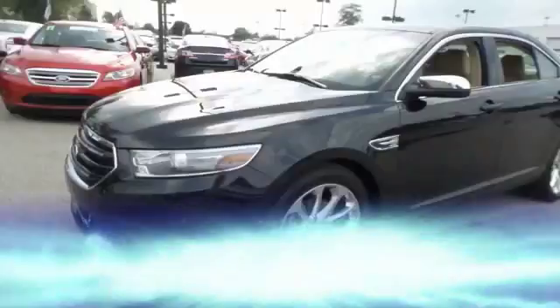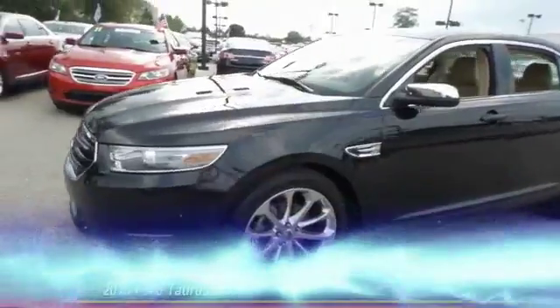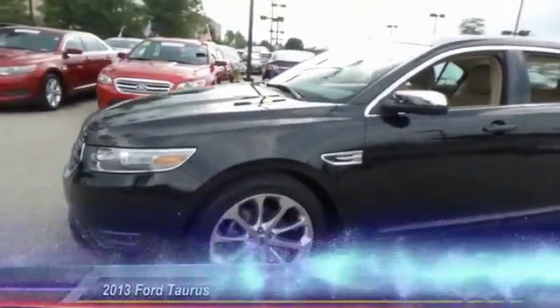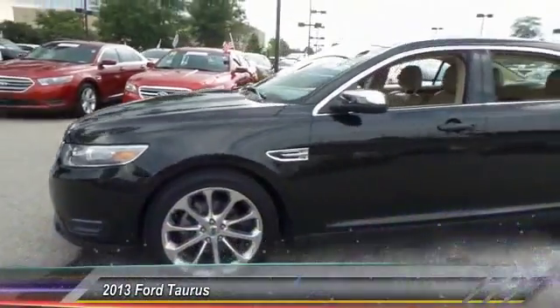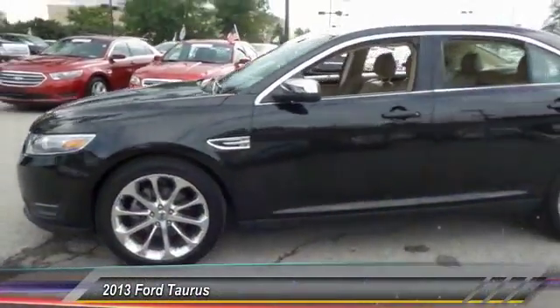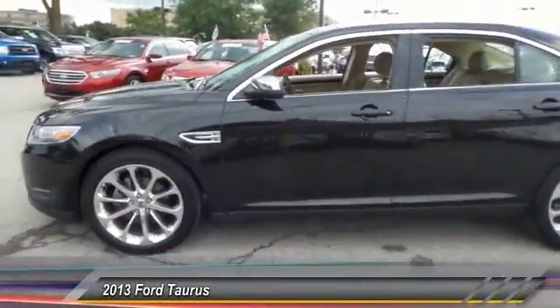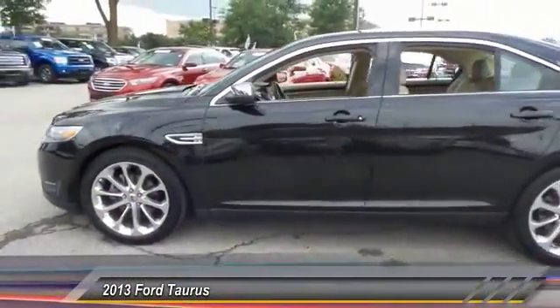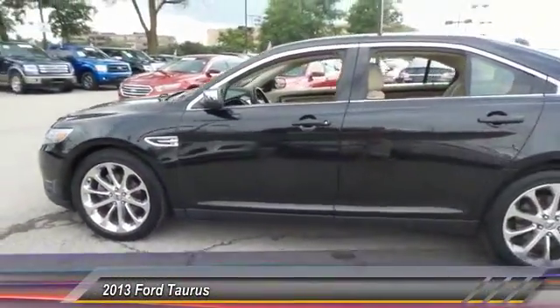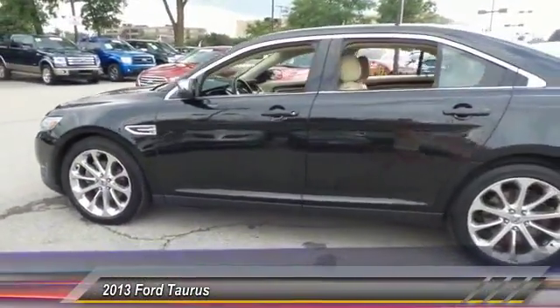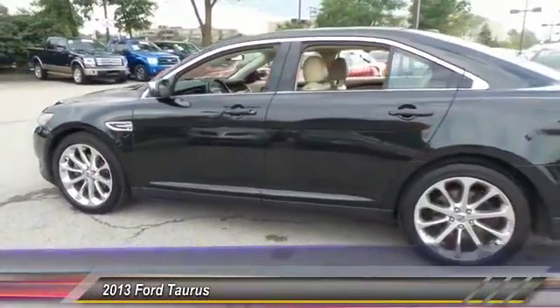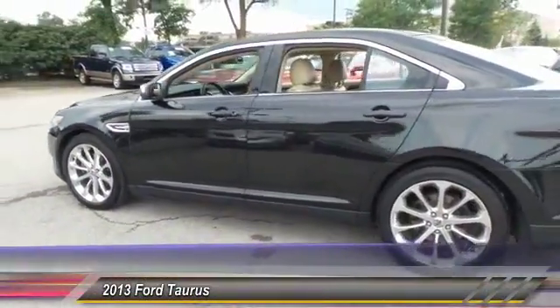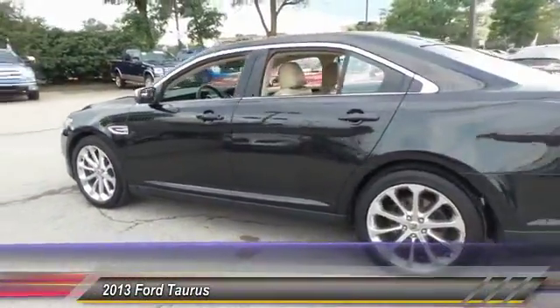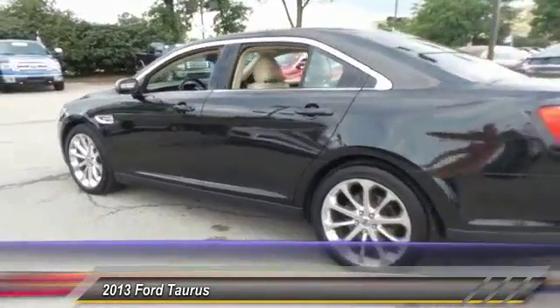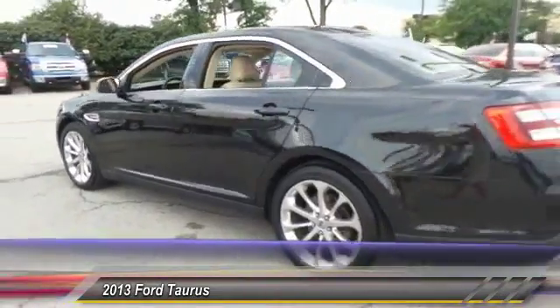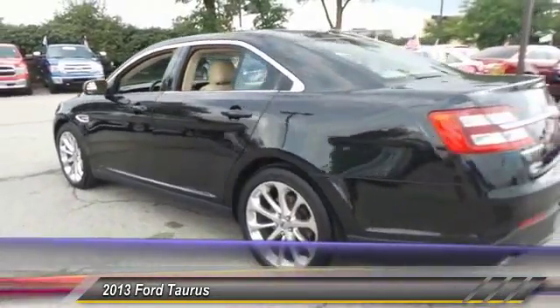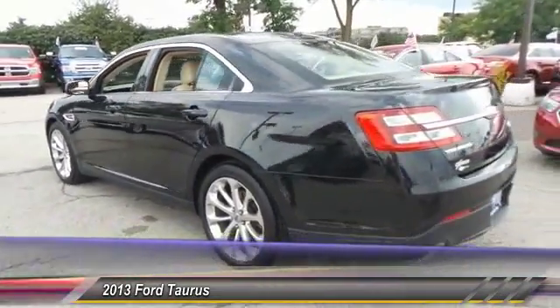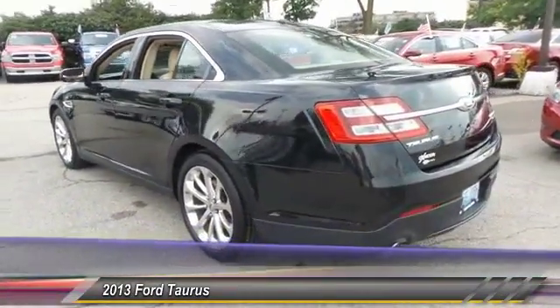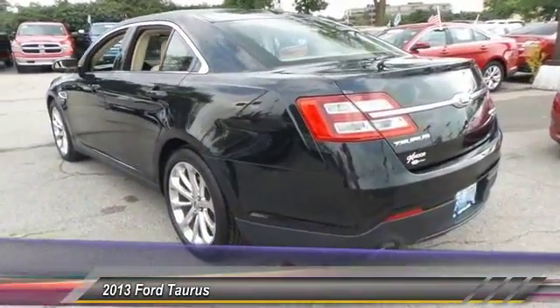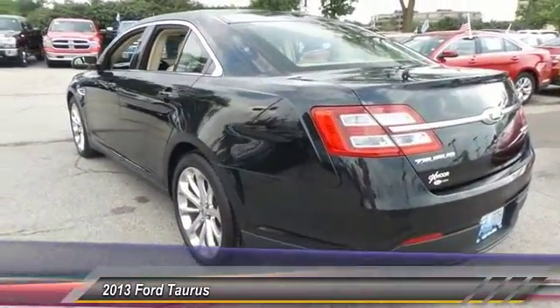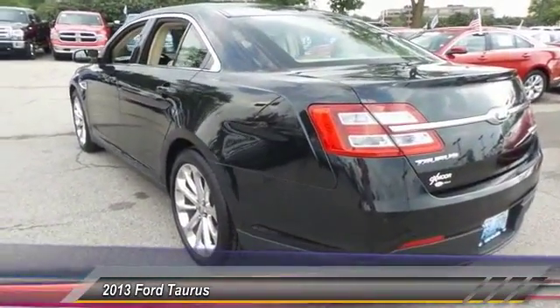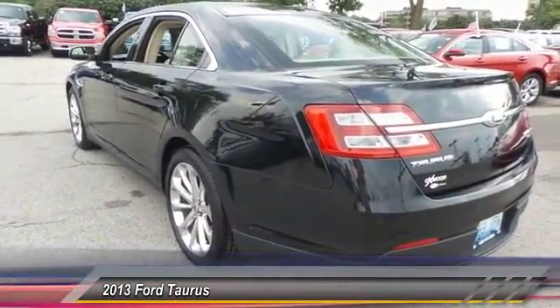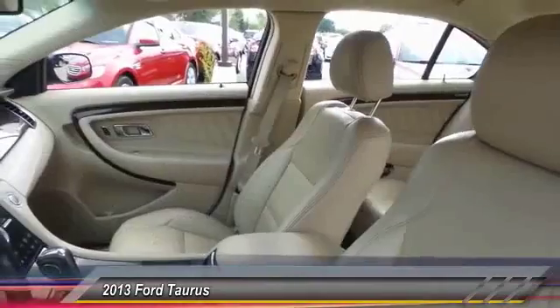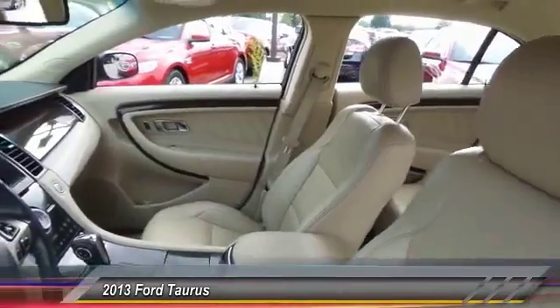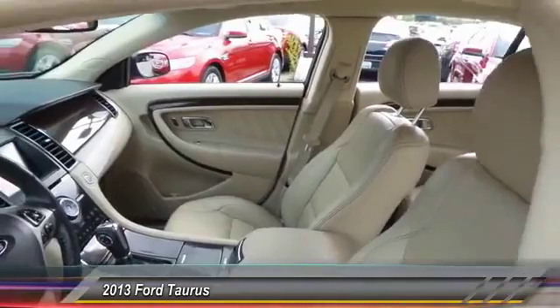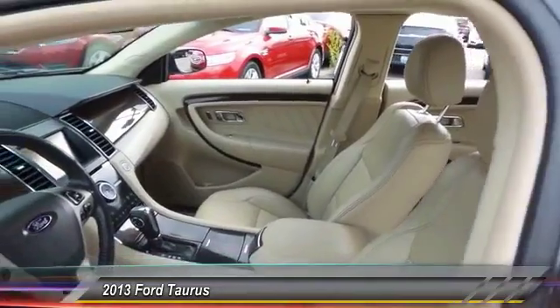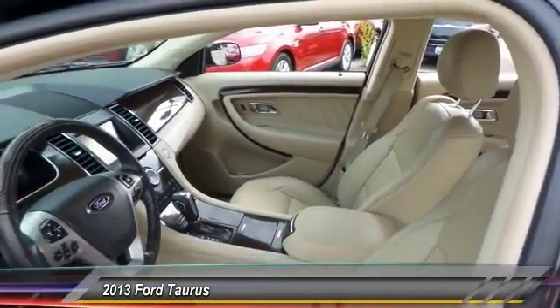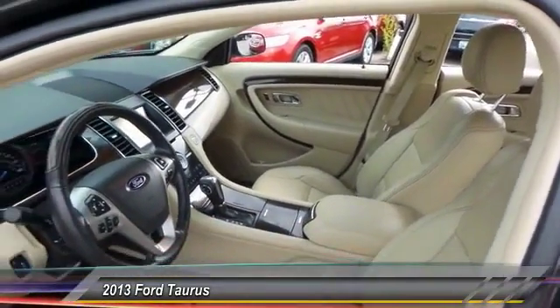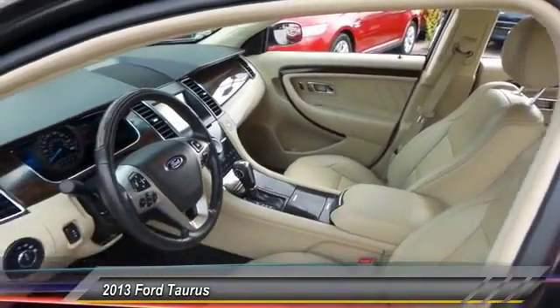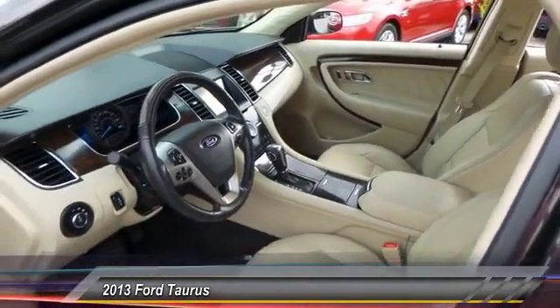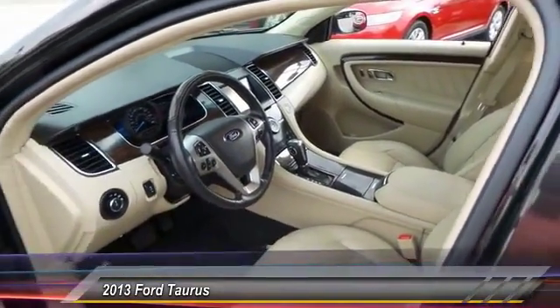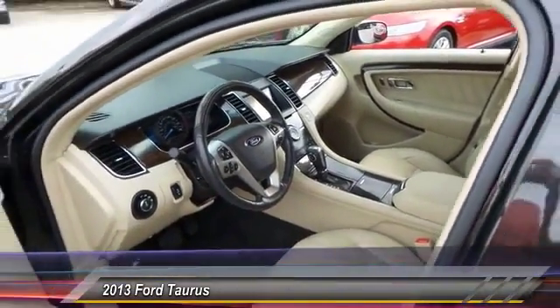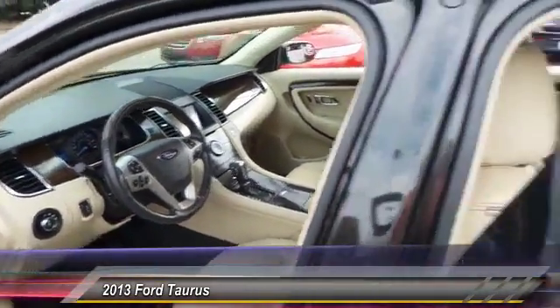The 2013 Ford Taurus. This is it. Crafted by an obsessive engineering and design team, the Taurus was created to compete with some of the world's best and is priced below $20,000.